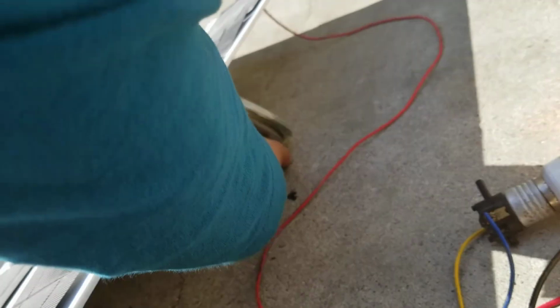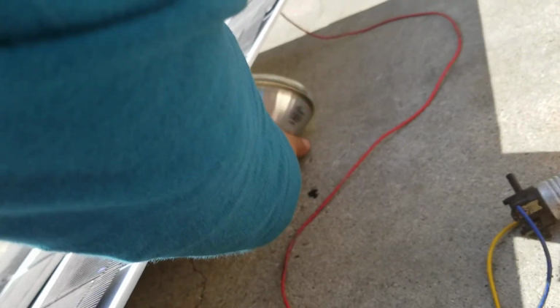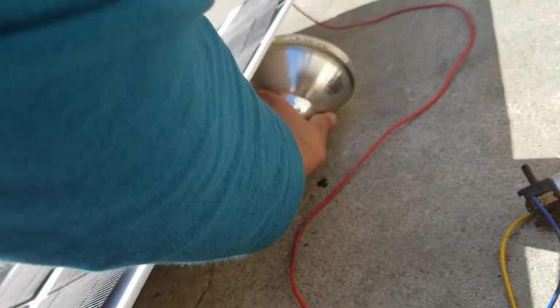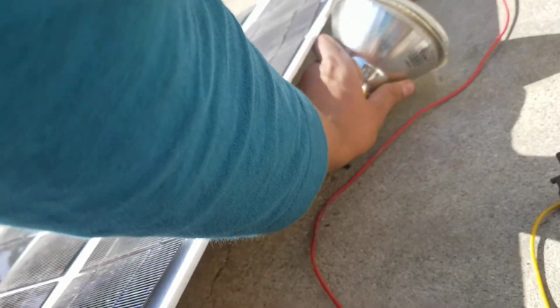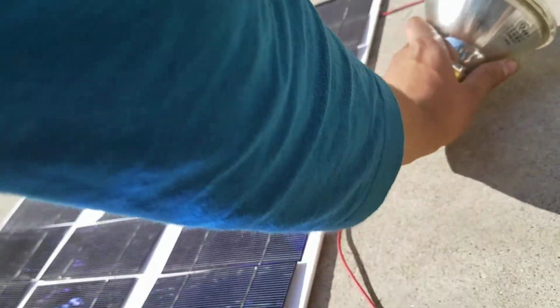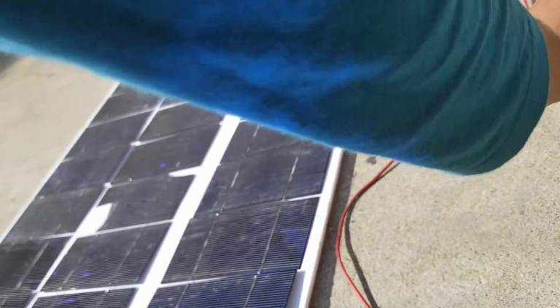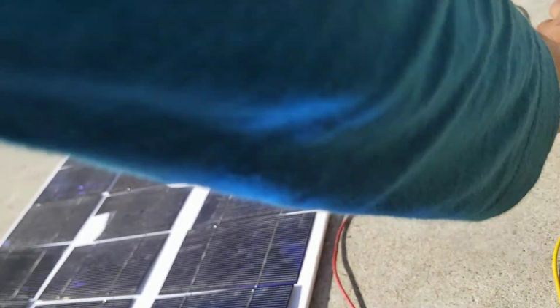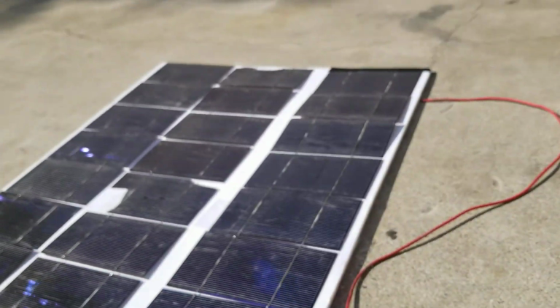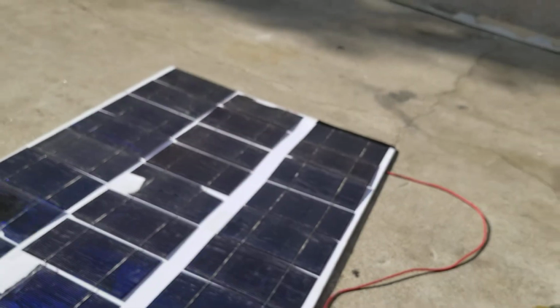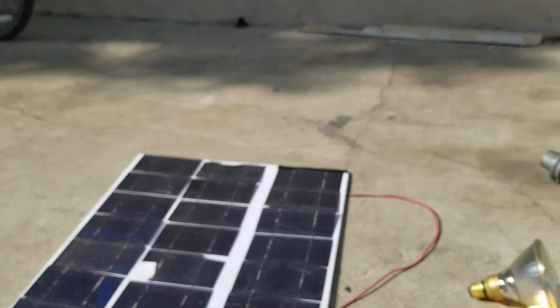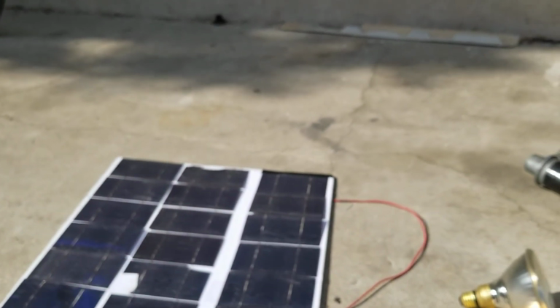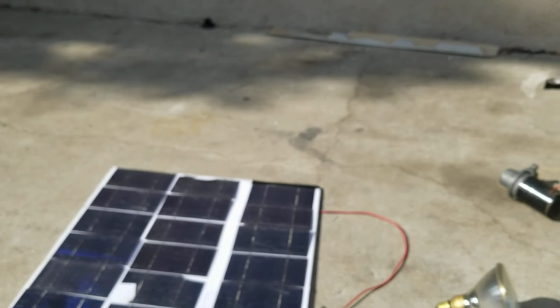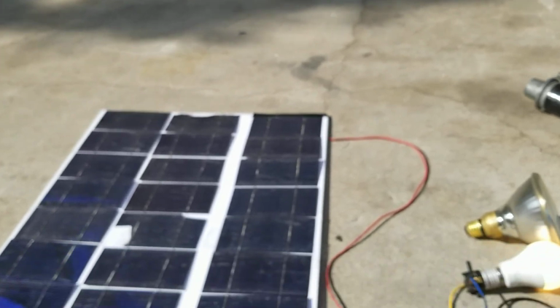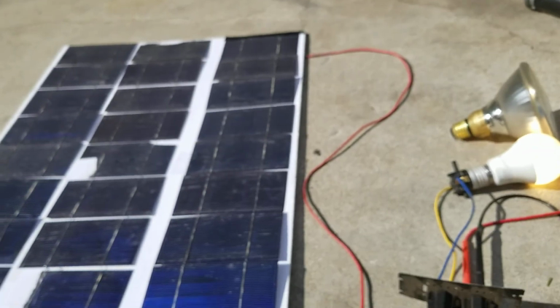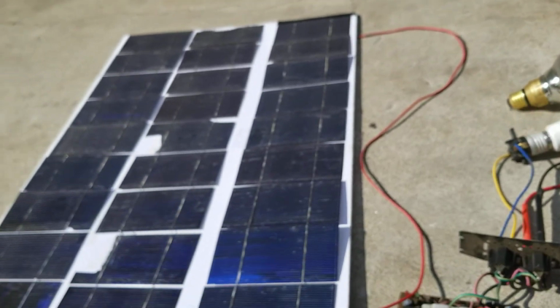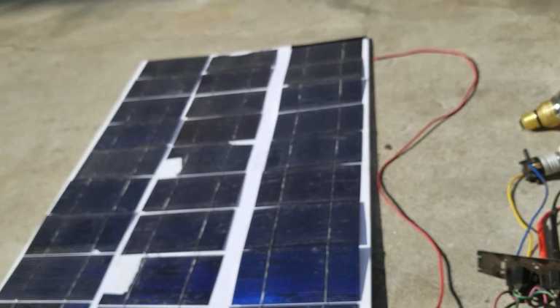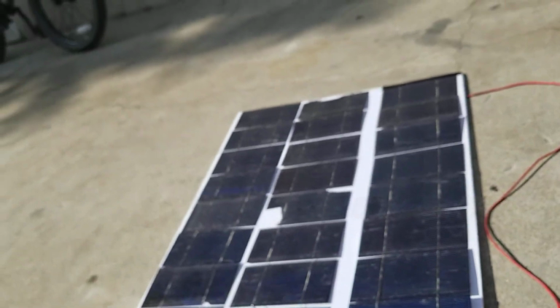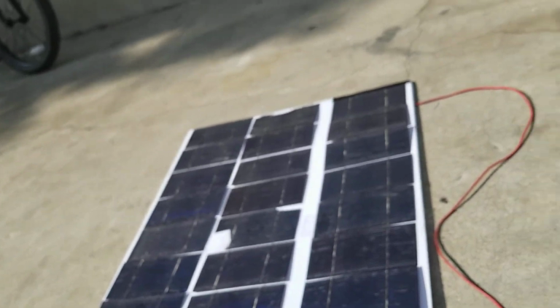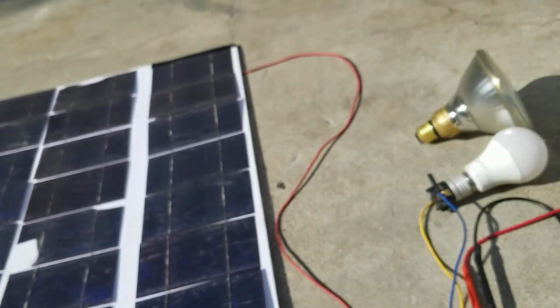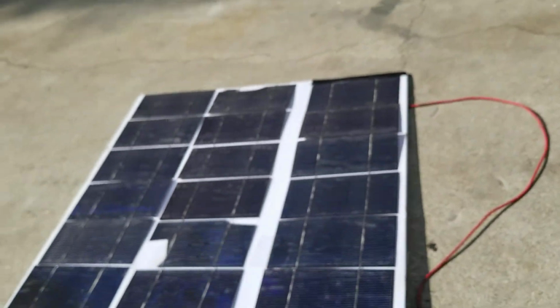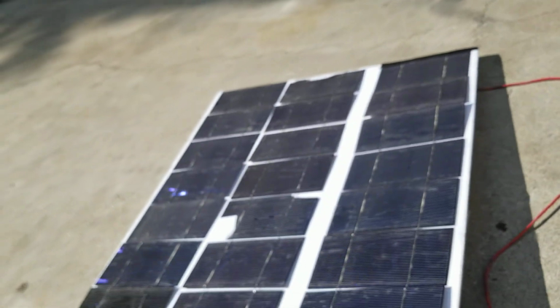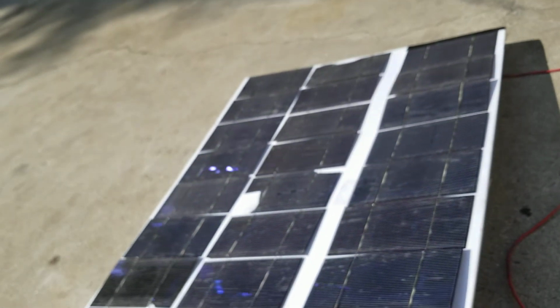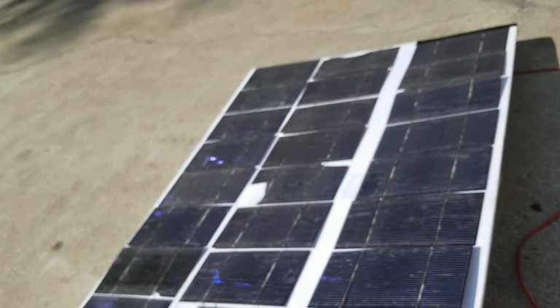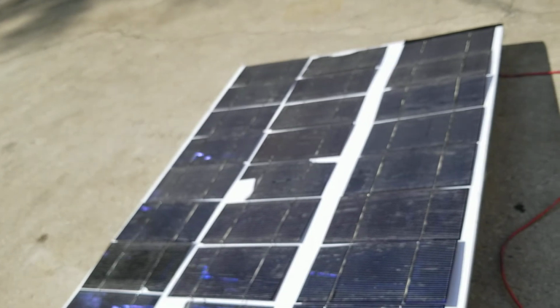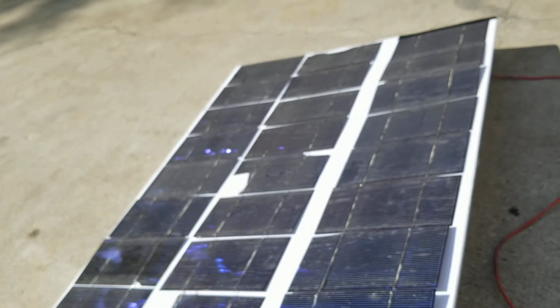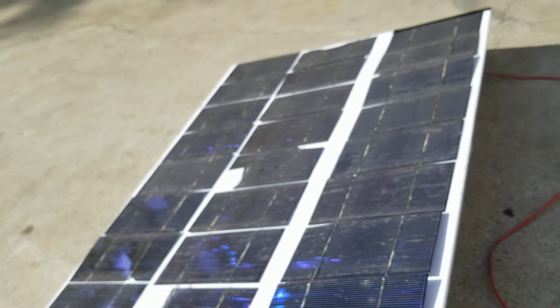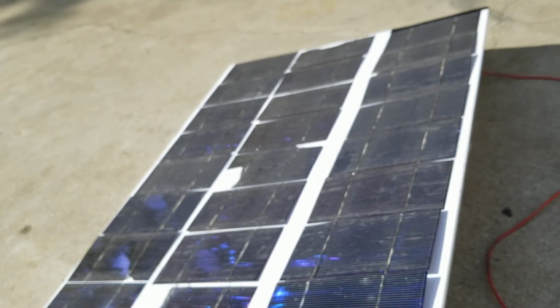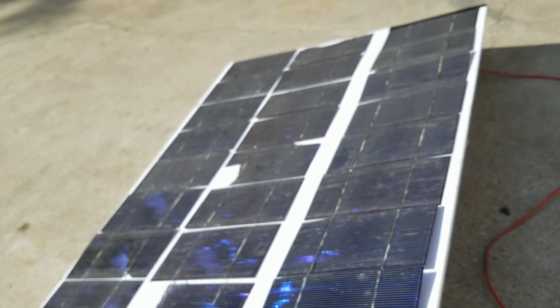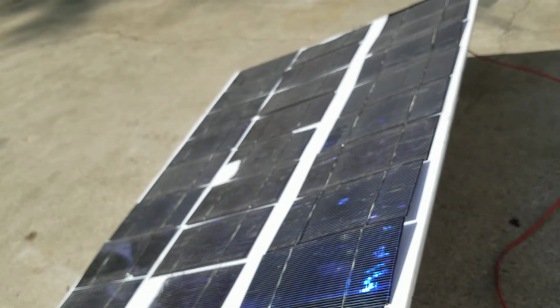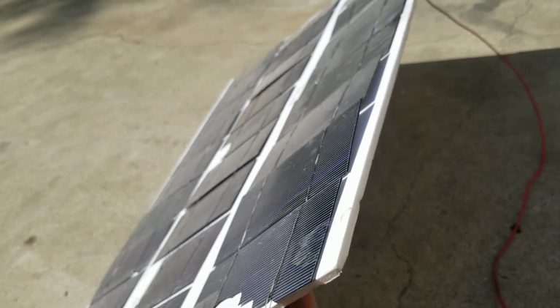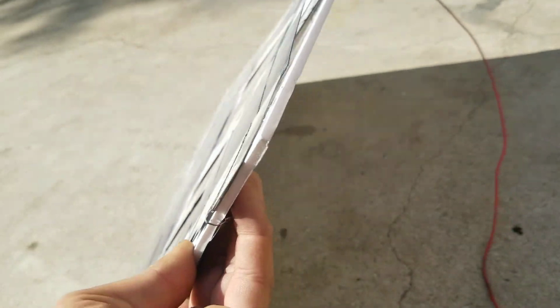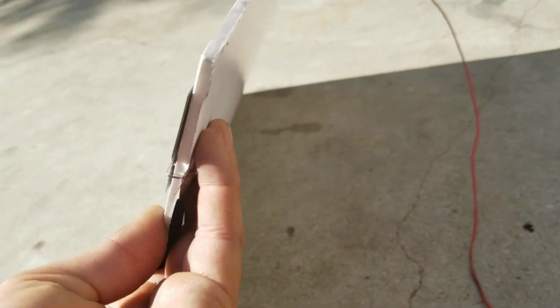This shows how important it is — the solar panel can't just be in the sun; it must be pointed straight up at the sun. It's really, really picky about the angle.